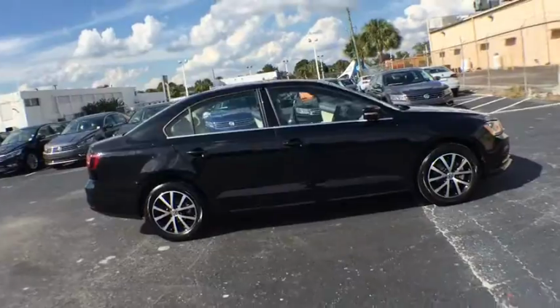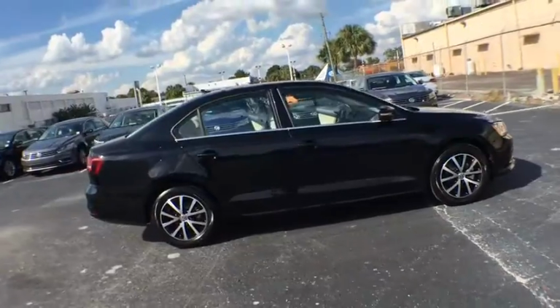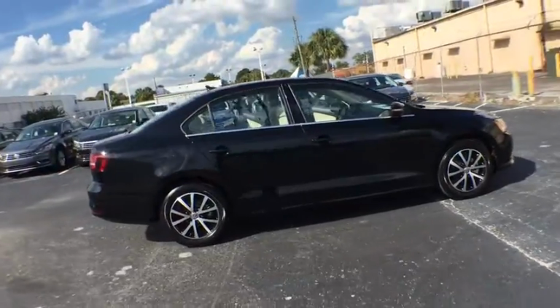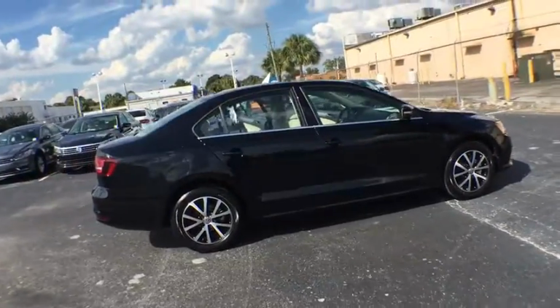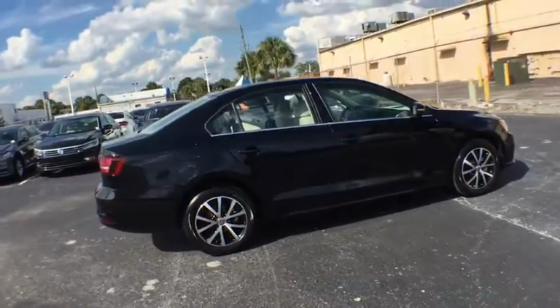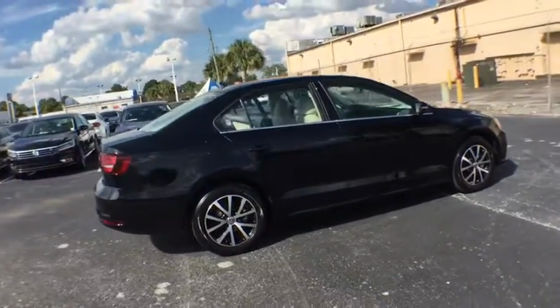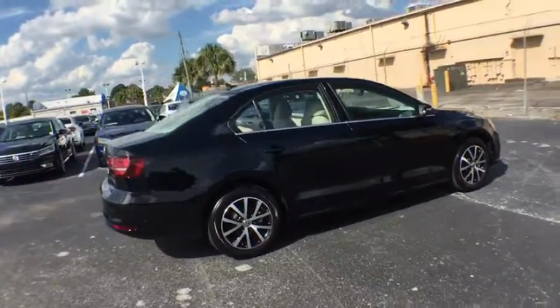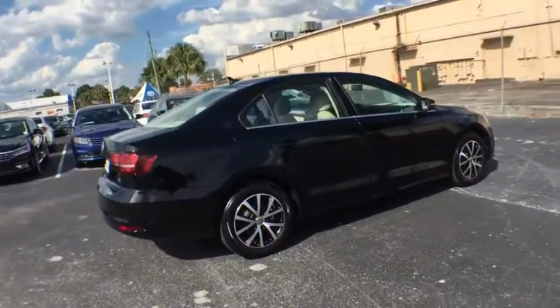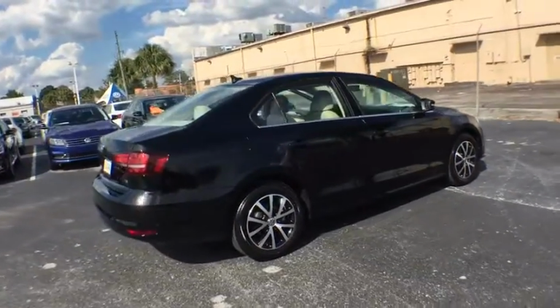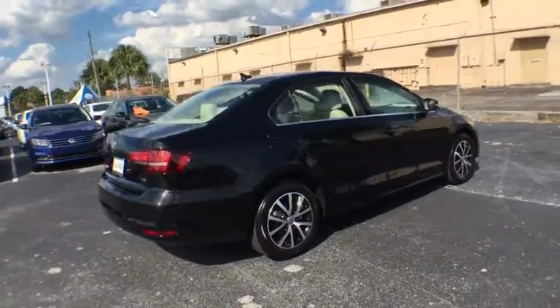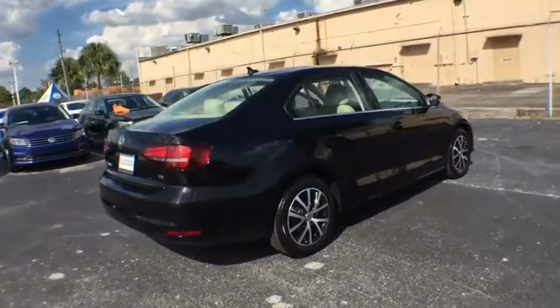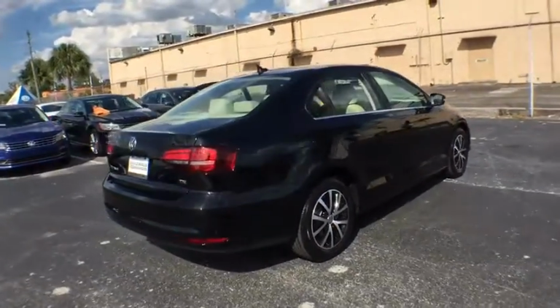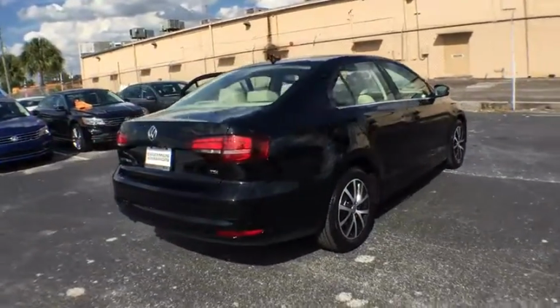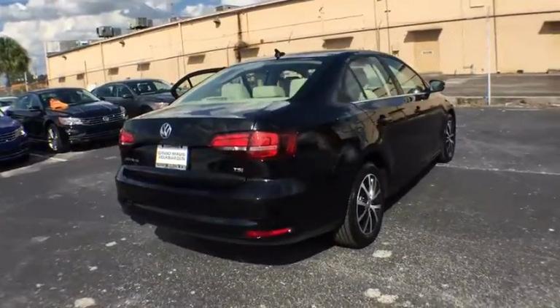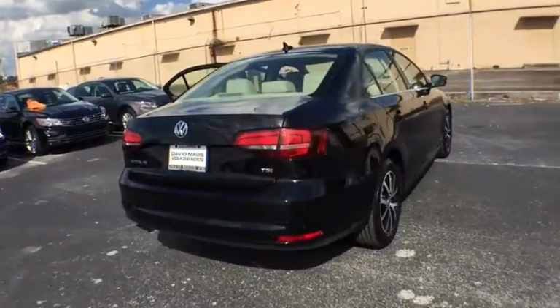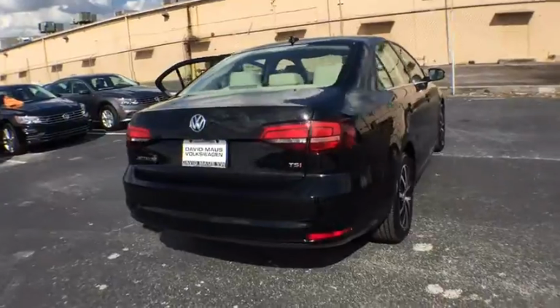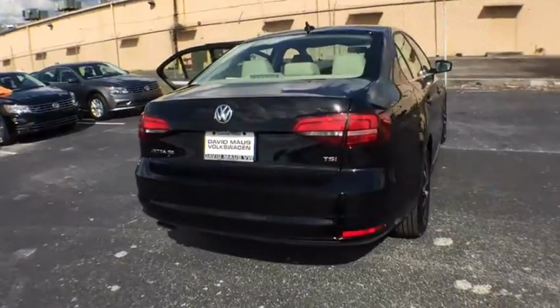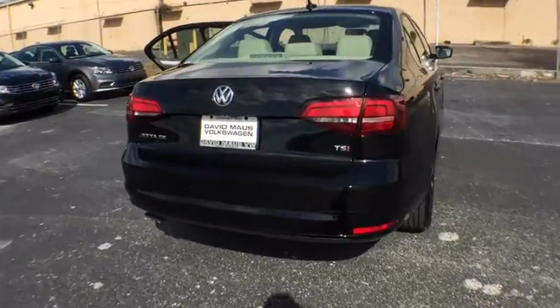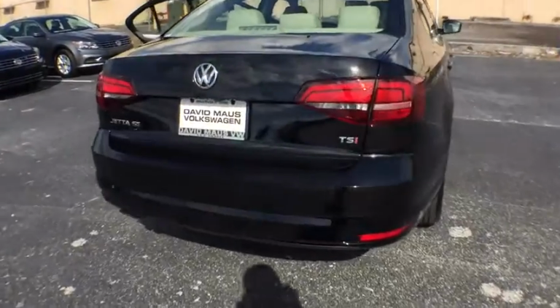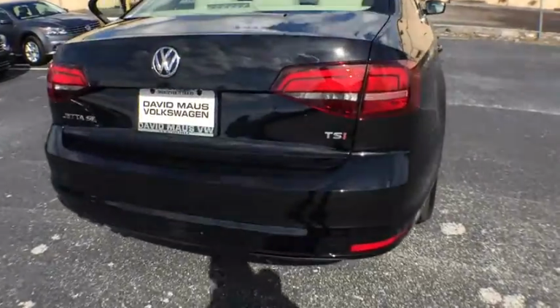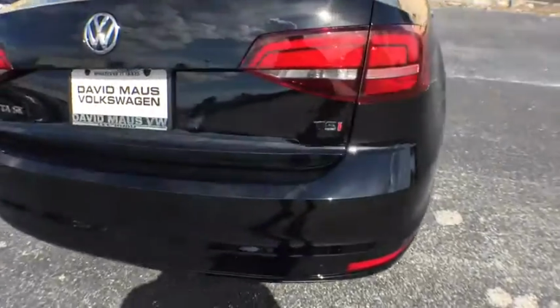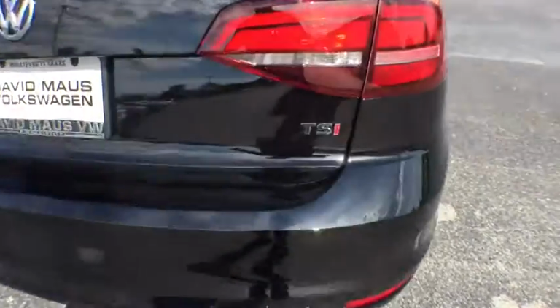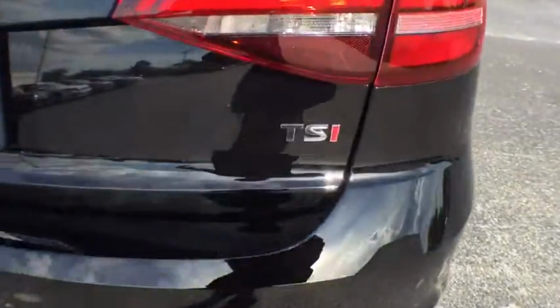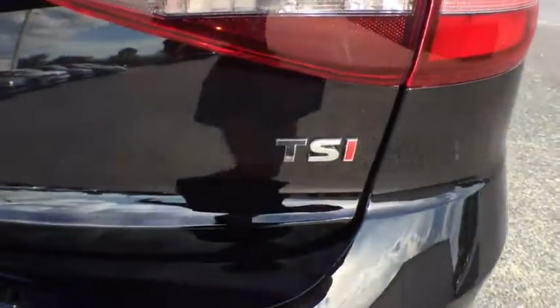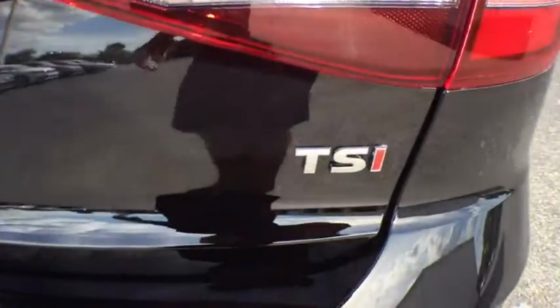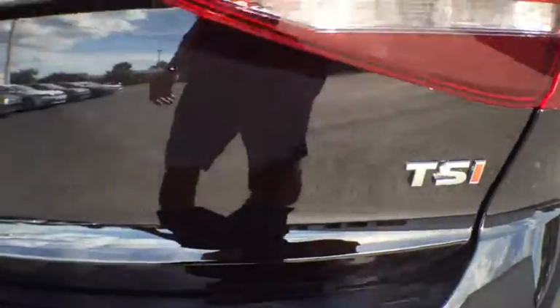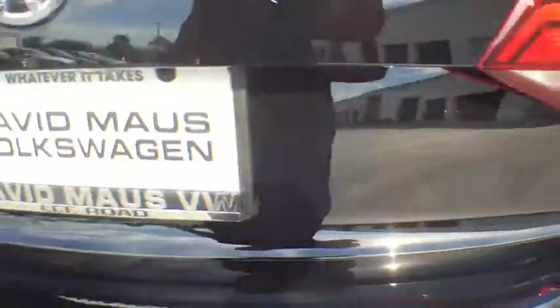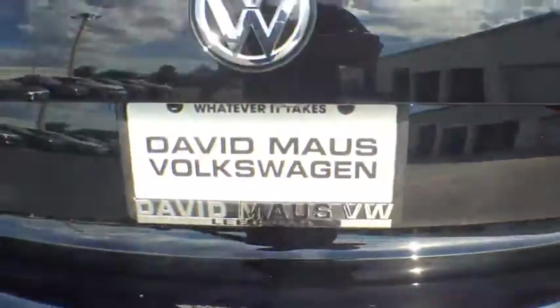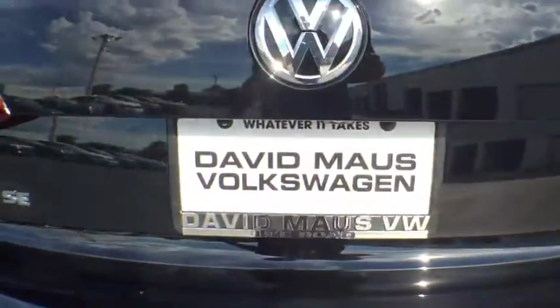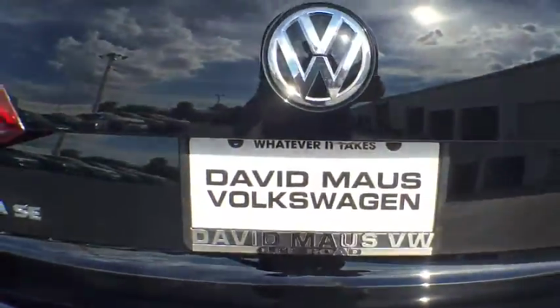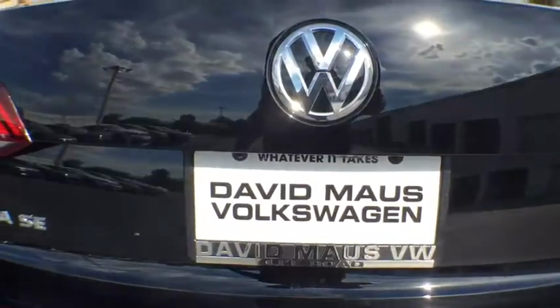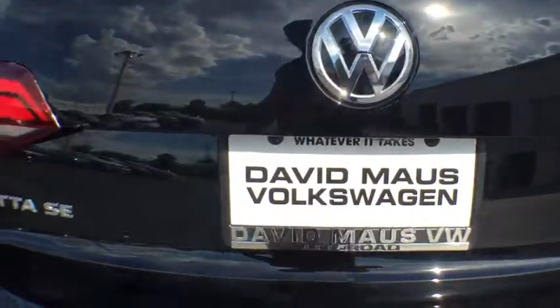Here are some of this vehicle's great options: traction control, stability control, keyless entry, anti-lock braking system, steering wheel audio control, backup camera, moonroof, Bluetooth.